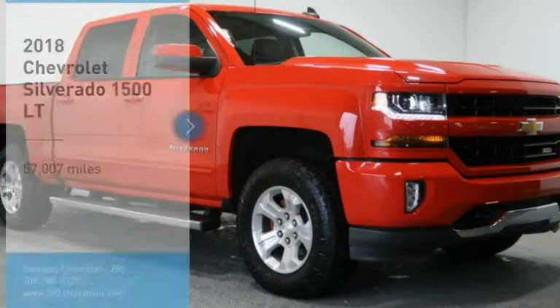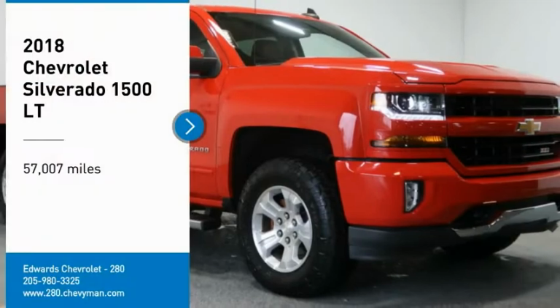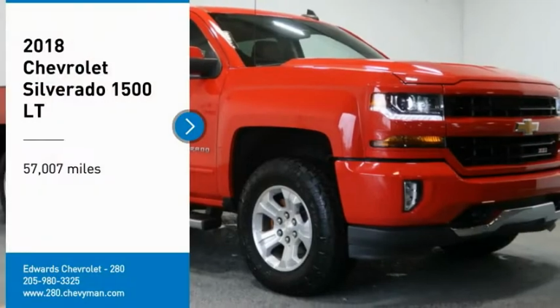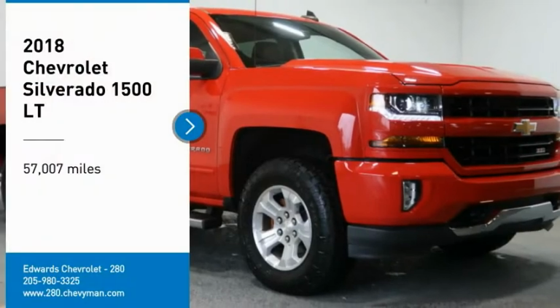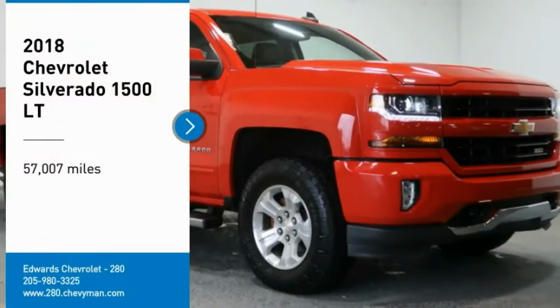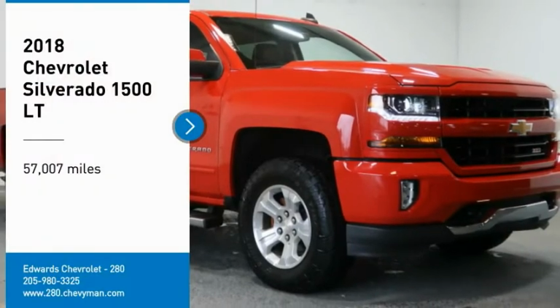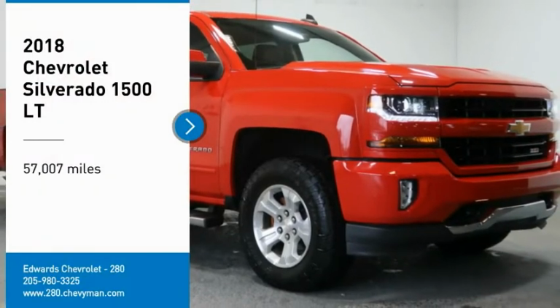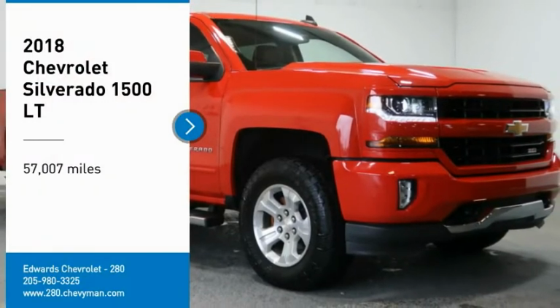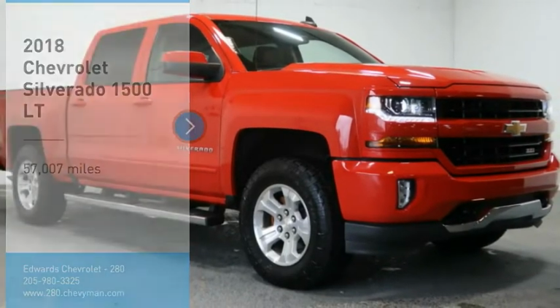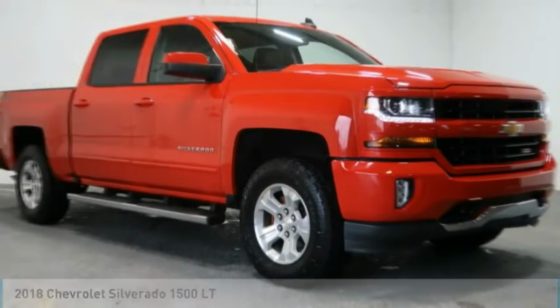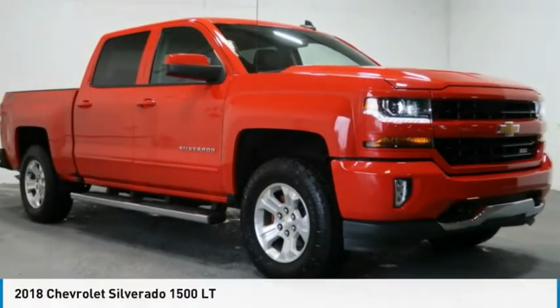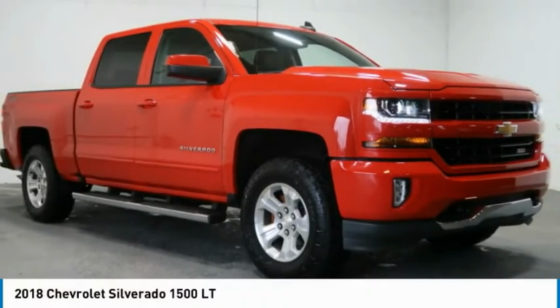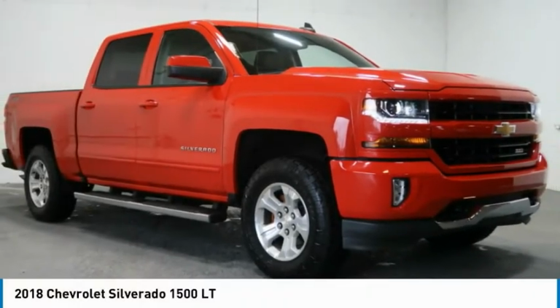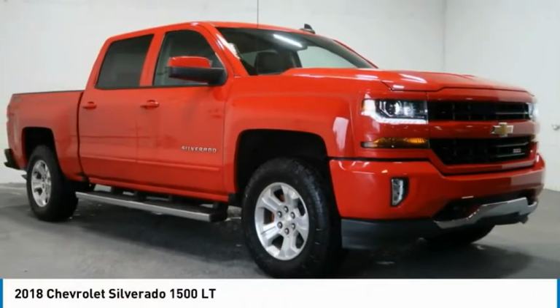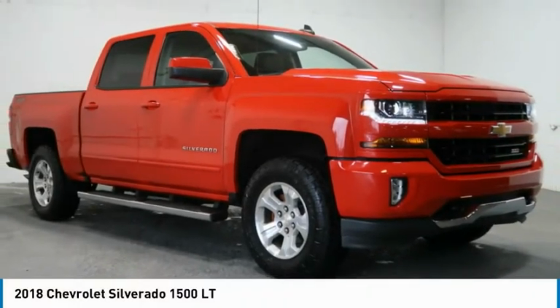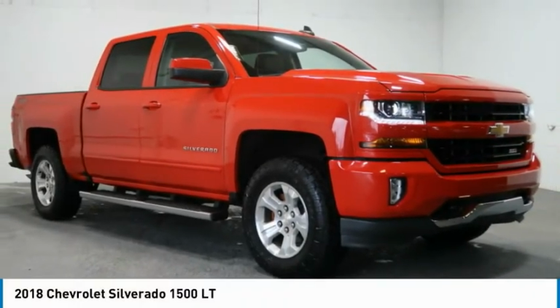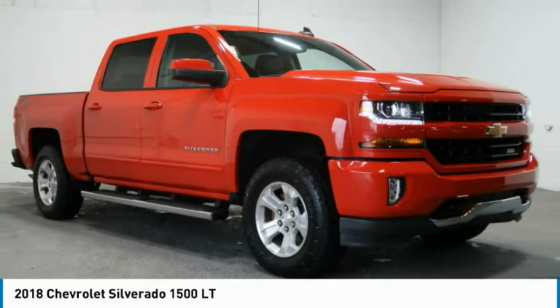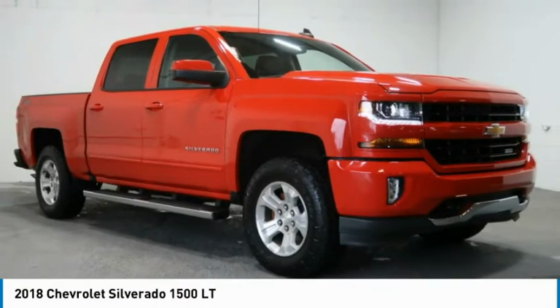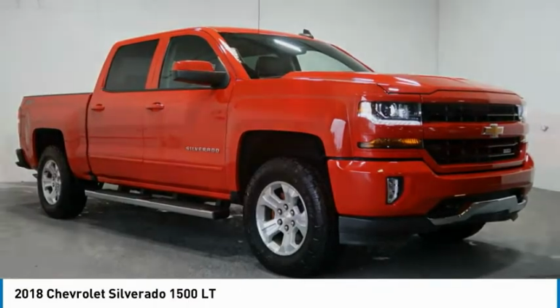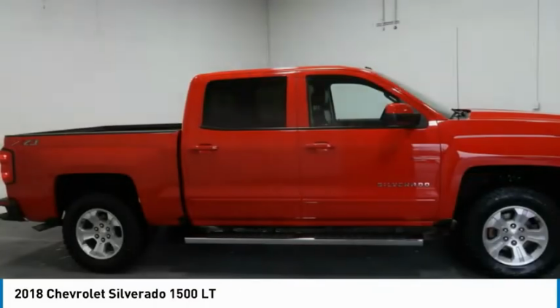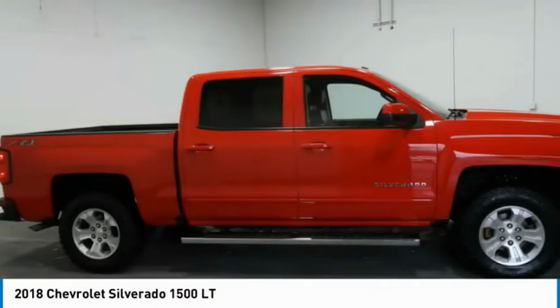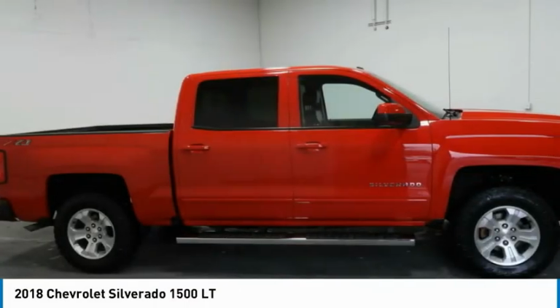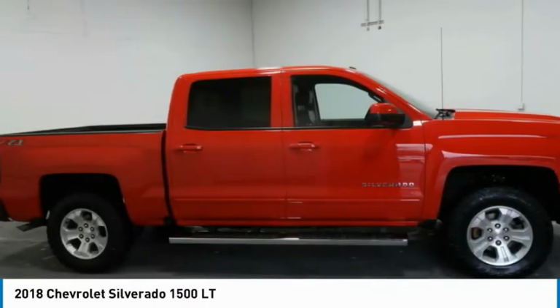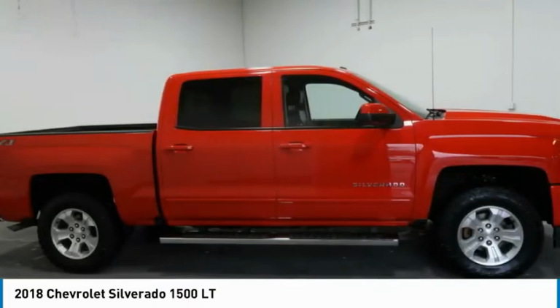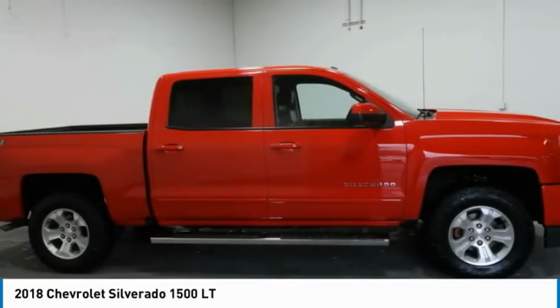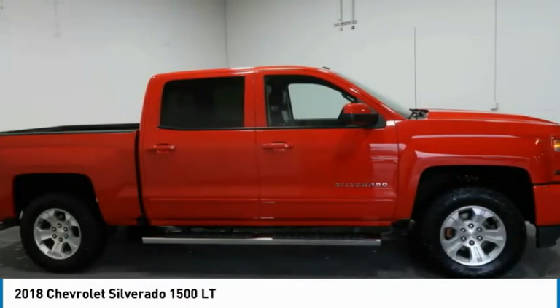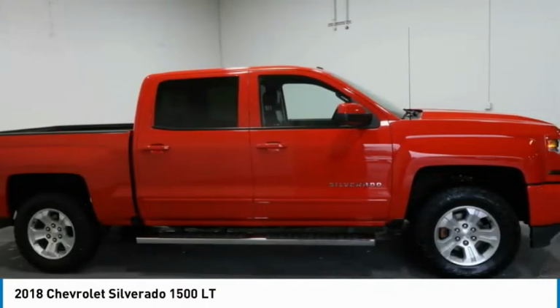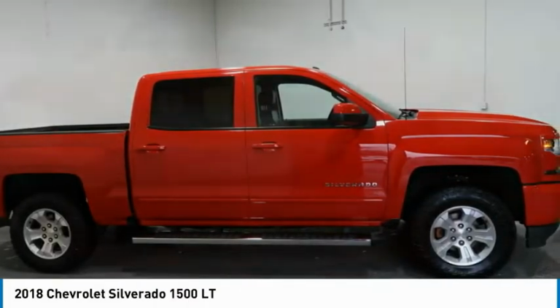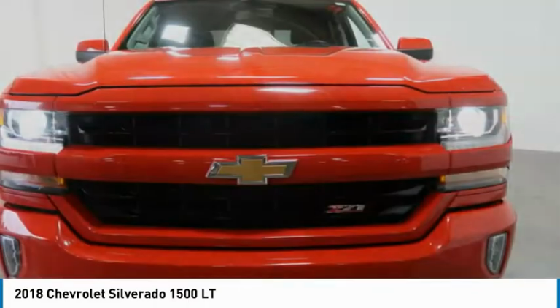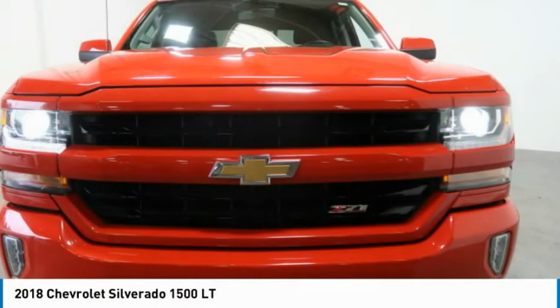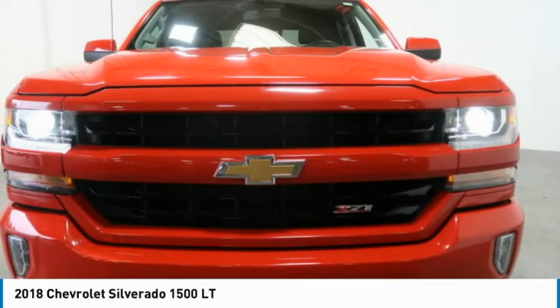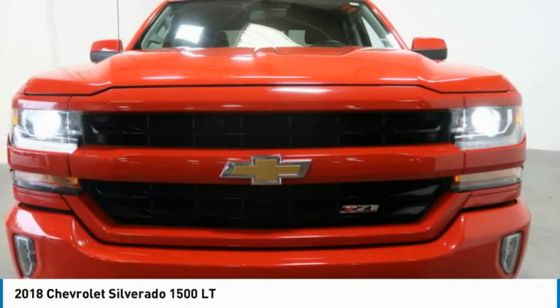Come test drive the 2018 Silverado 1500. The Chevy Silverado 1500 has the lowest cost of ownership of any full-size pickup.